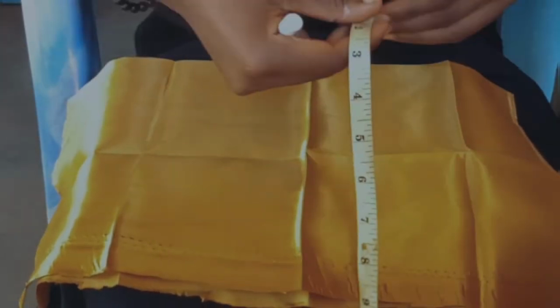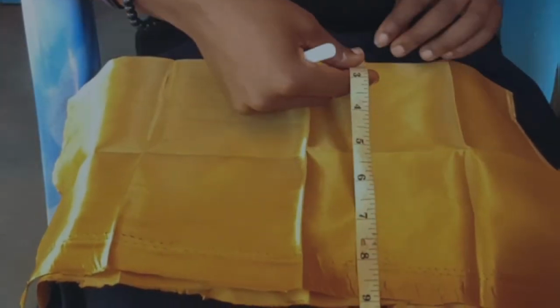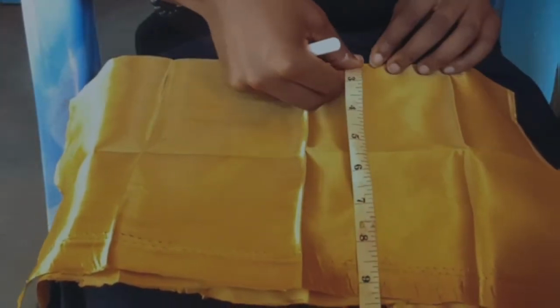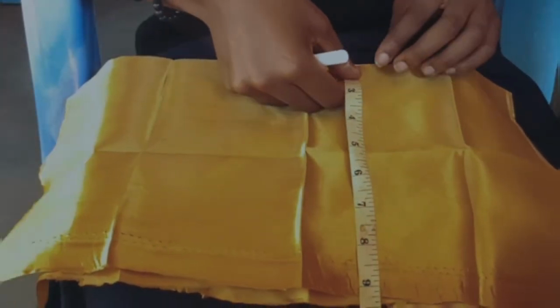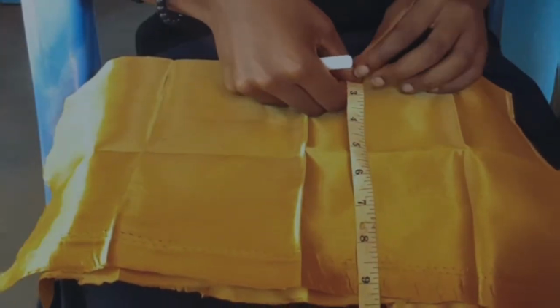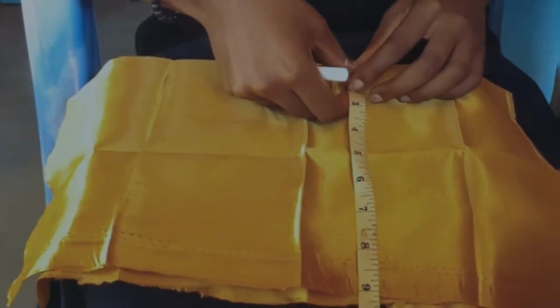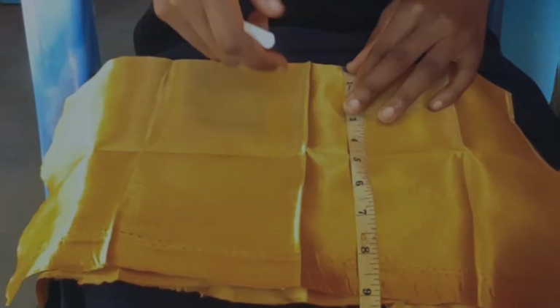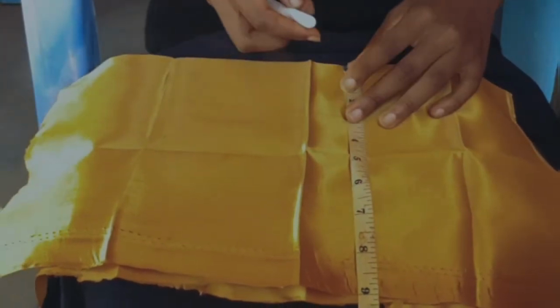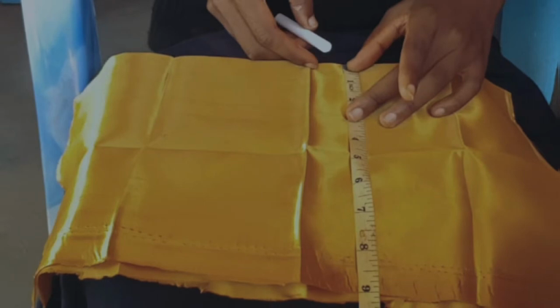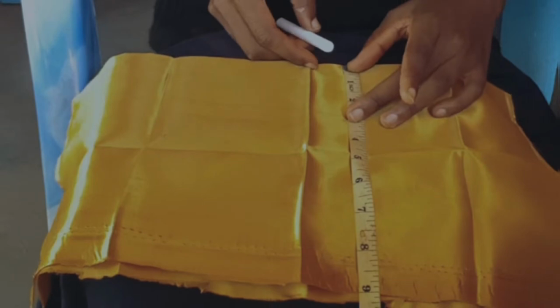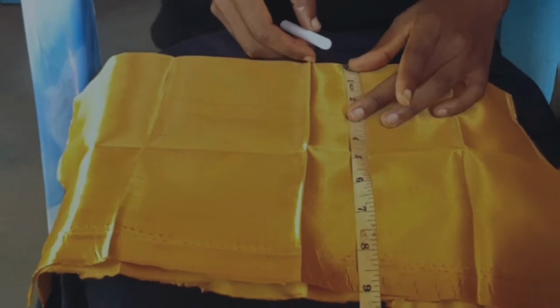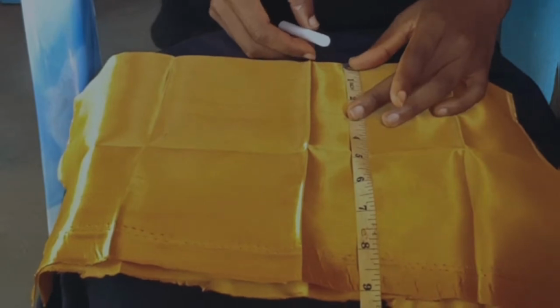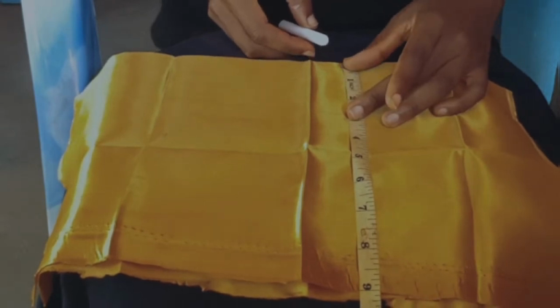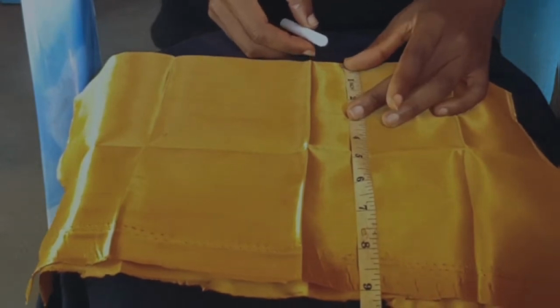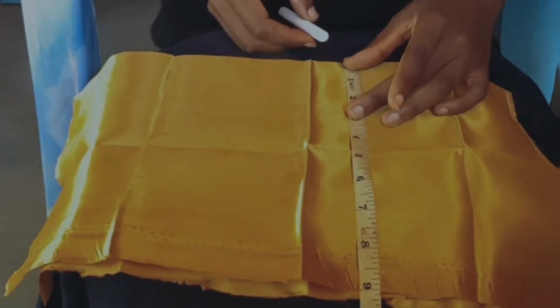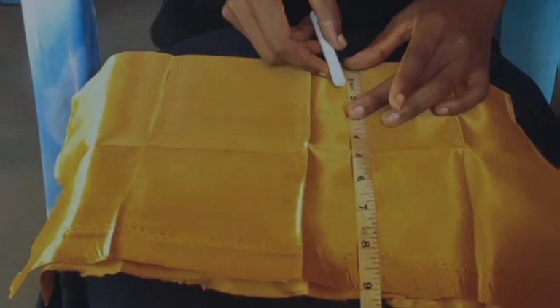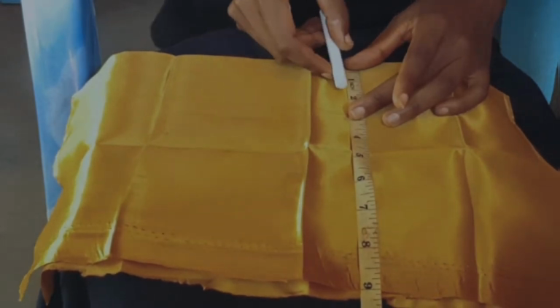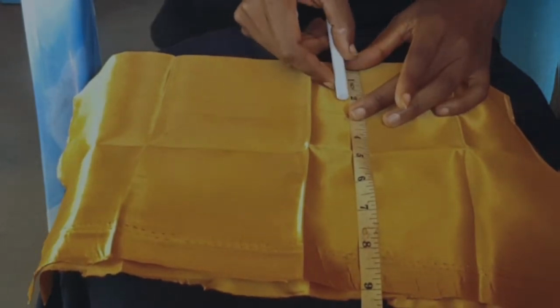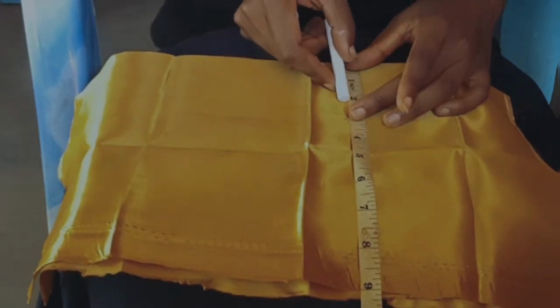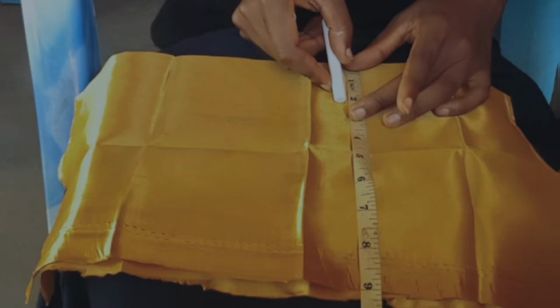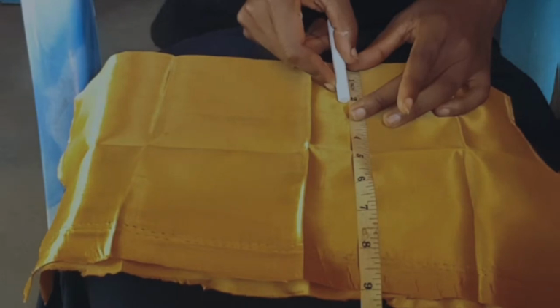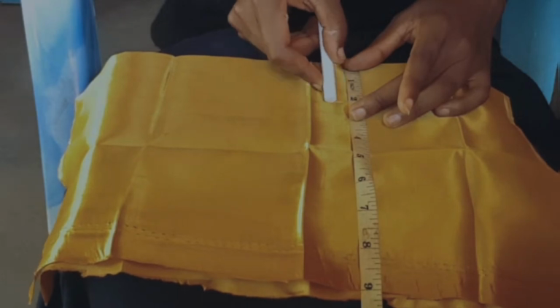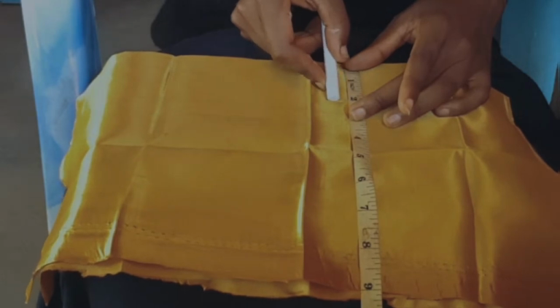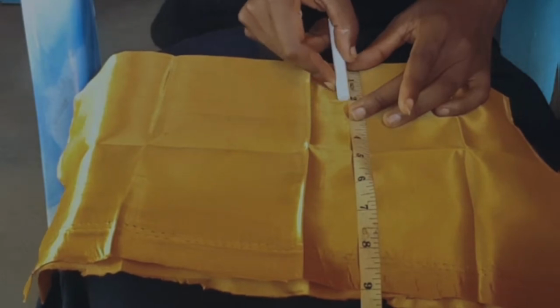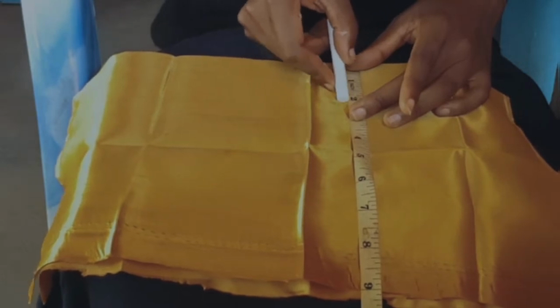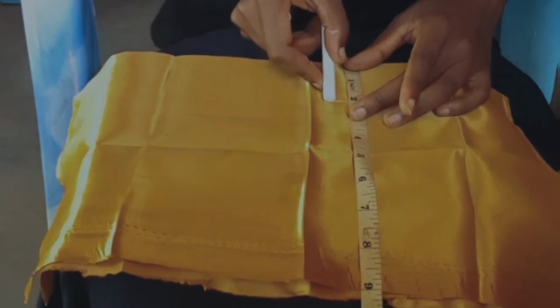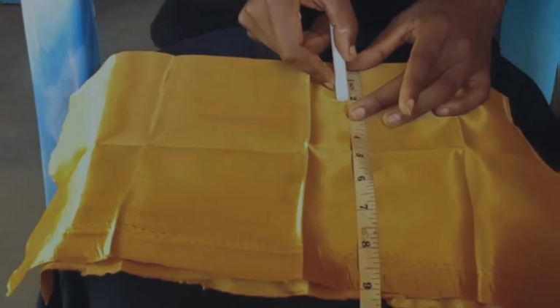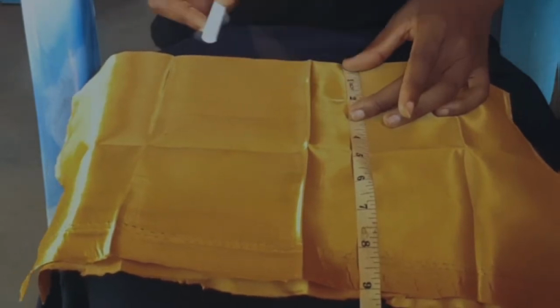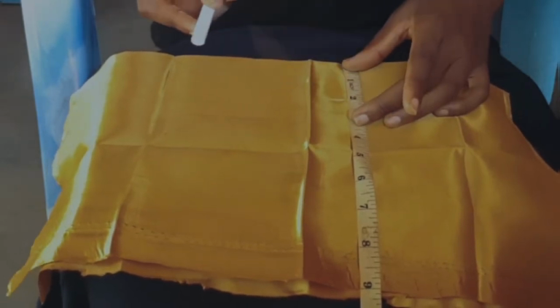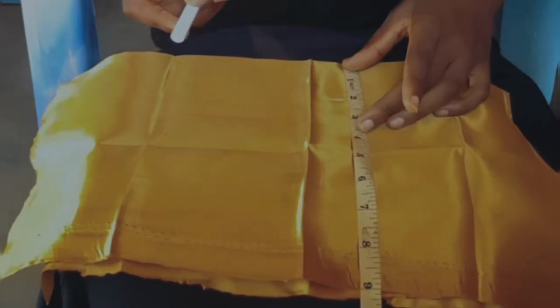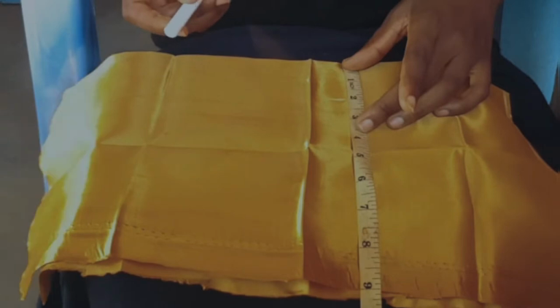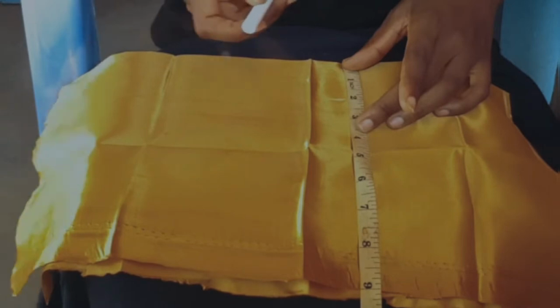Basically we're trying to mark the channel in which our ribbon is going to pass through to create a drawstring effect. I'm measuring two inches from the top to where I want my channel to end, and half an inch for the channel itself.